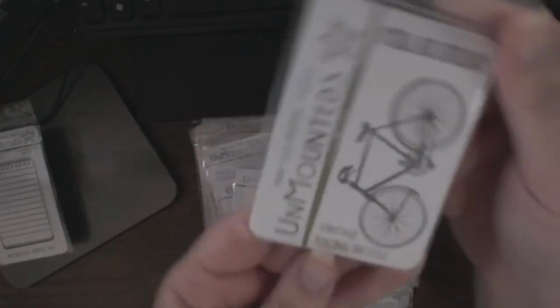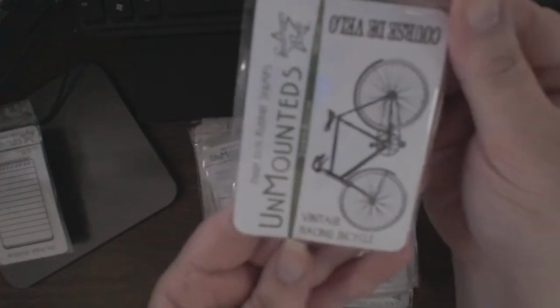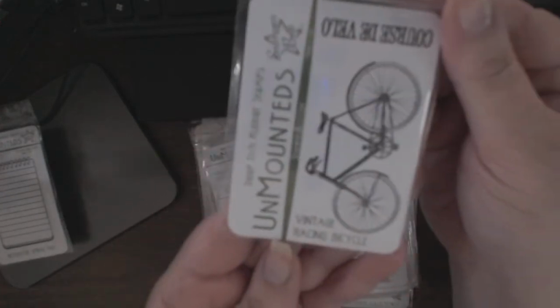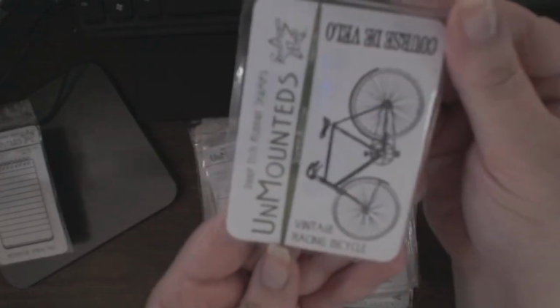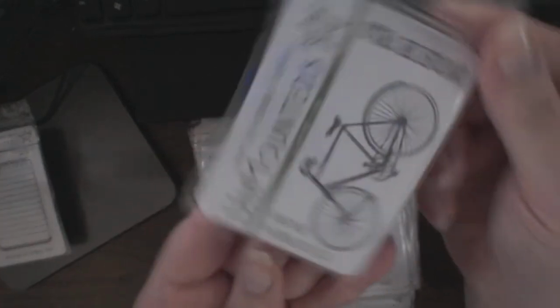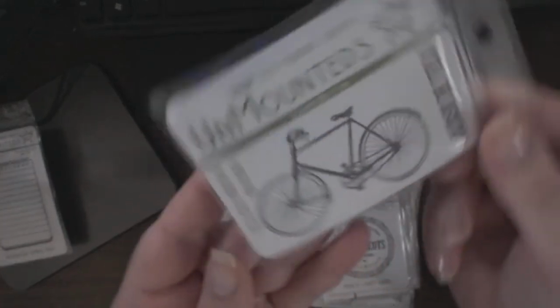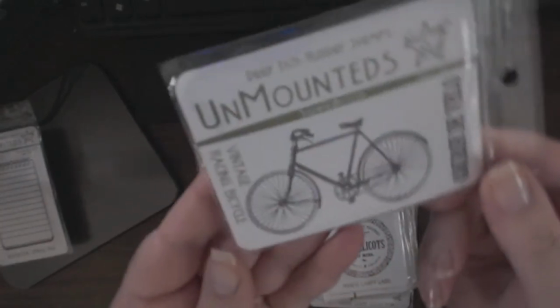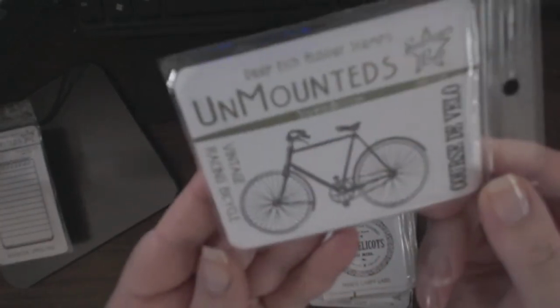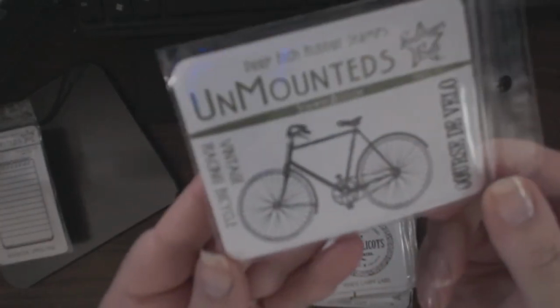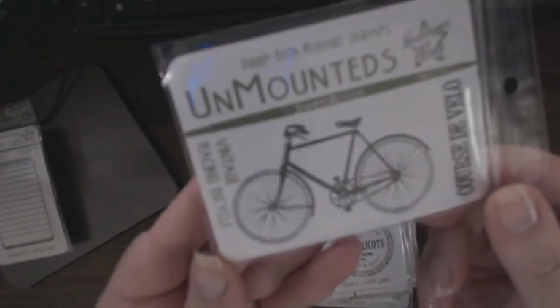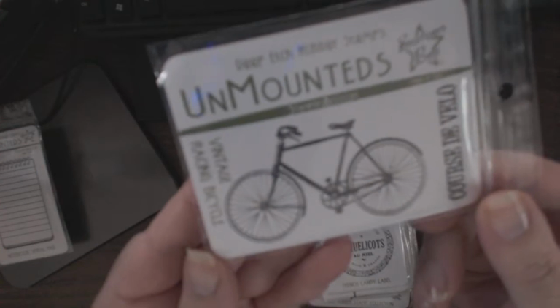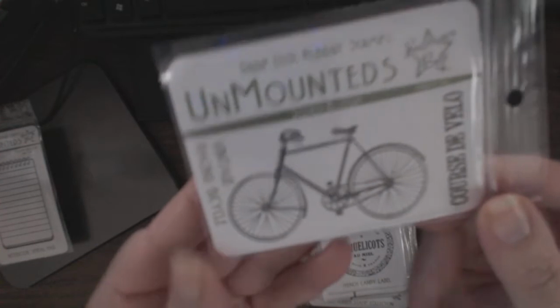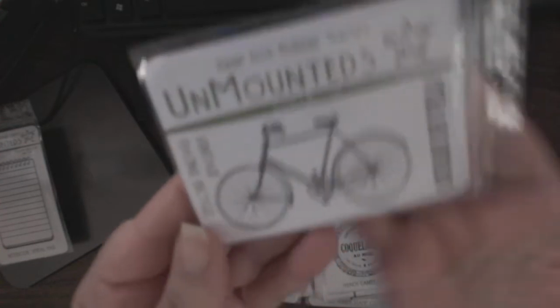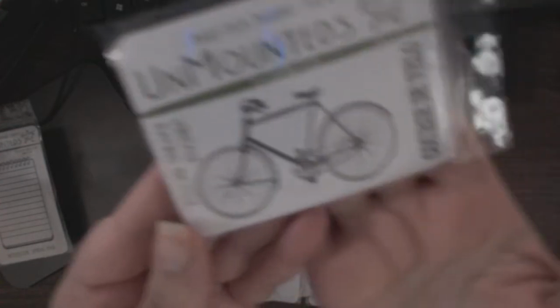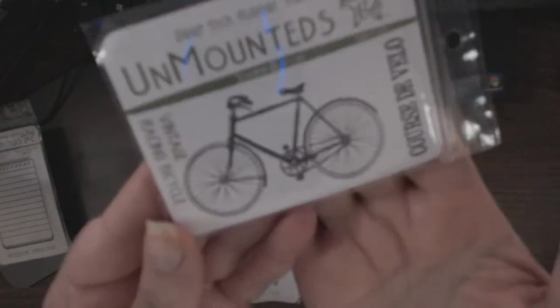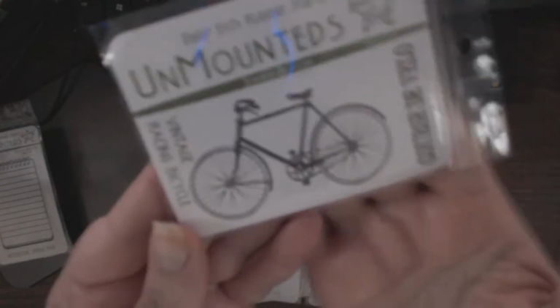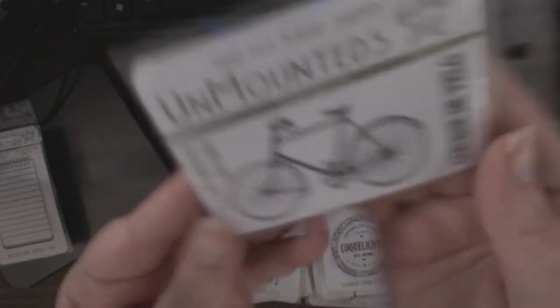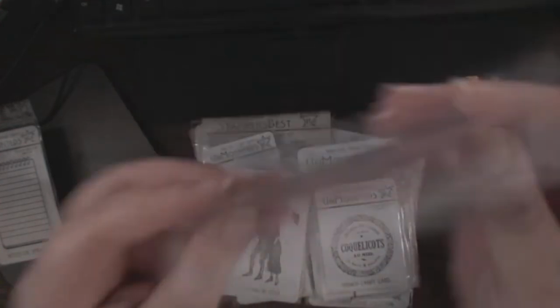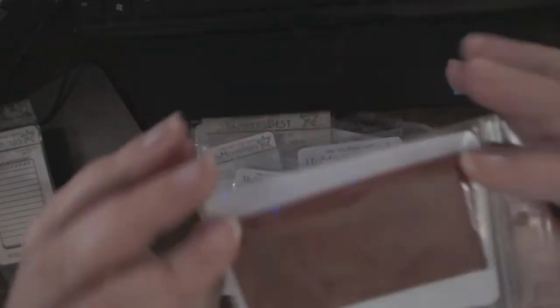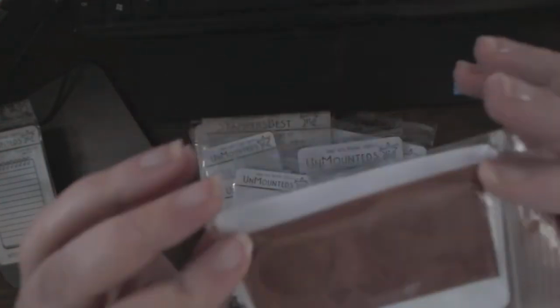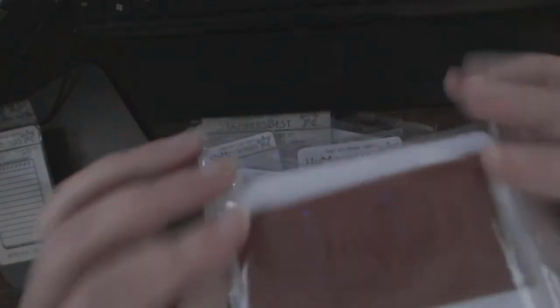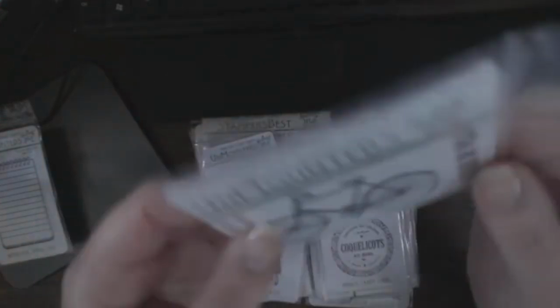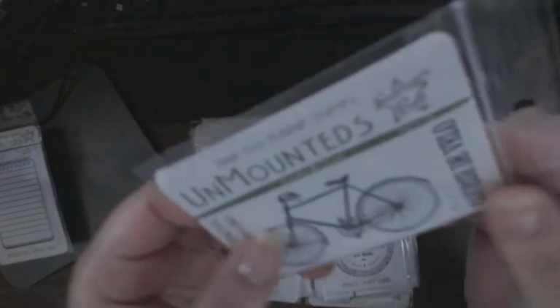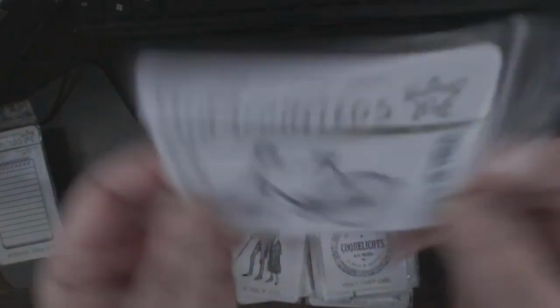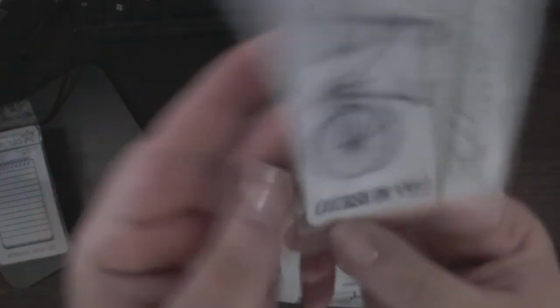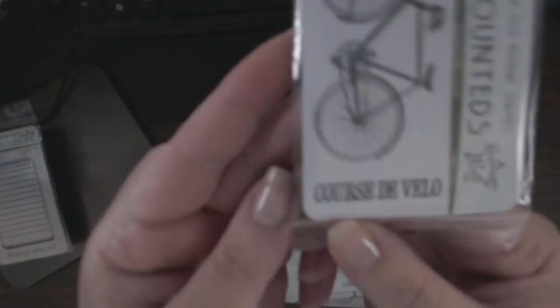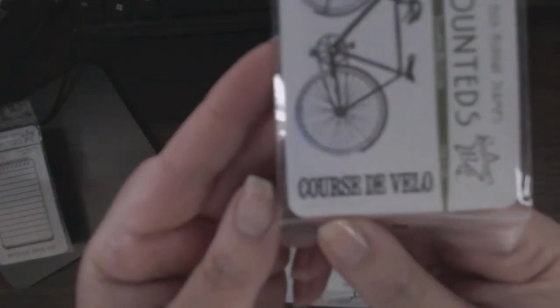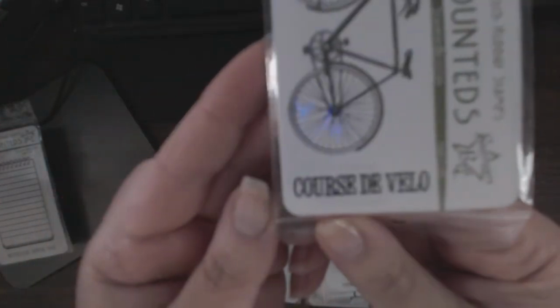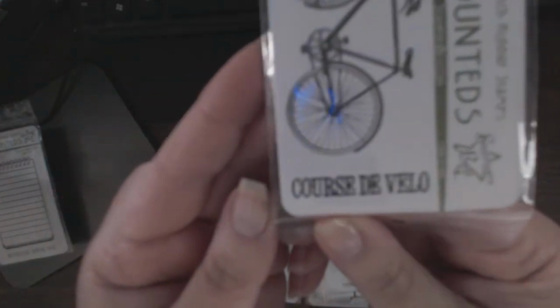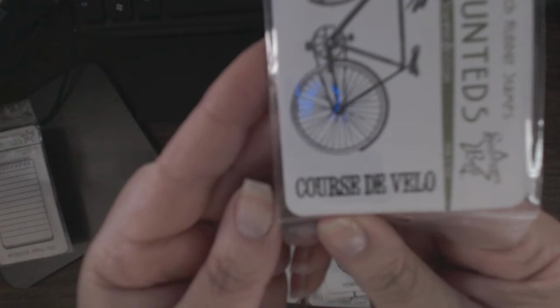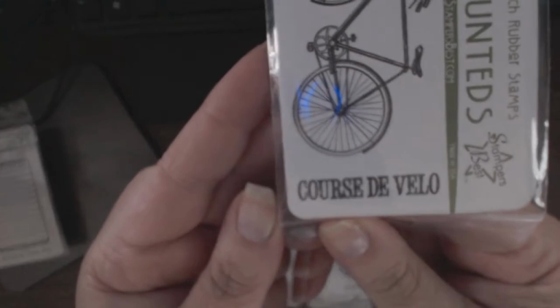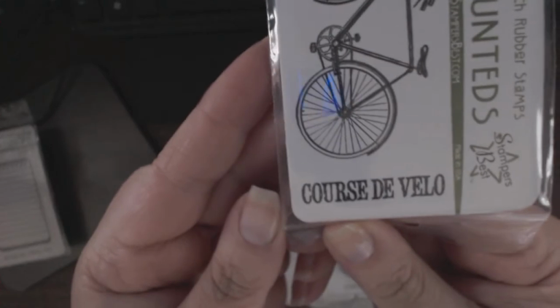This one is the Vintage Racing Bicycle — nice size. I think this will definitely fit on an ATC, and there's also a Corse de Velo.